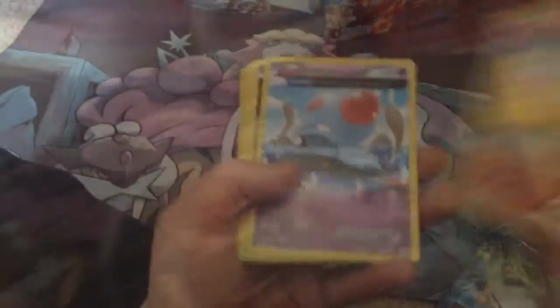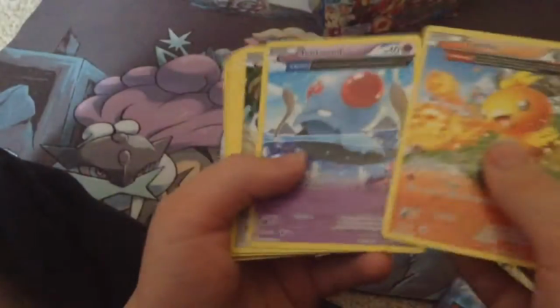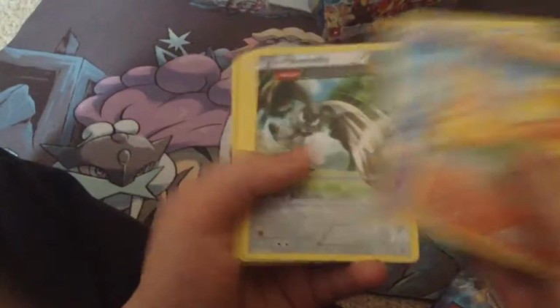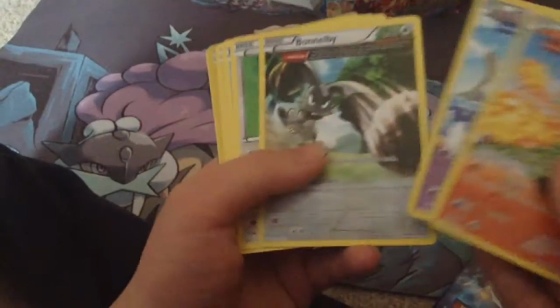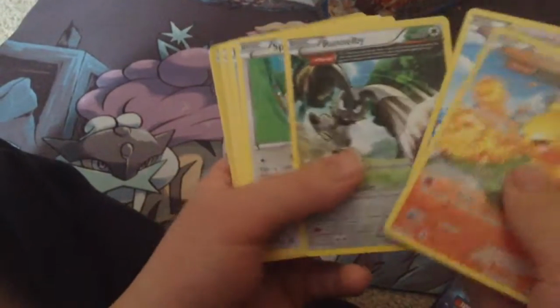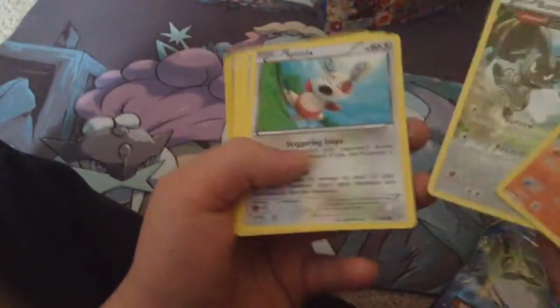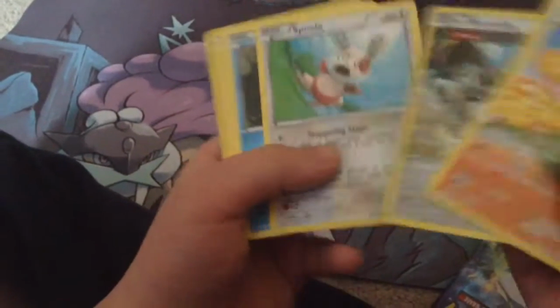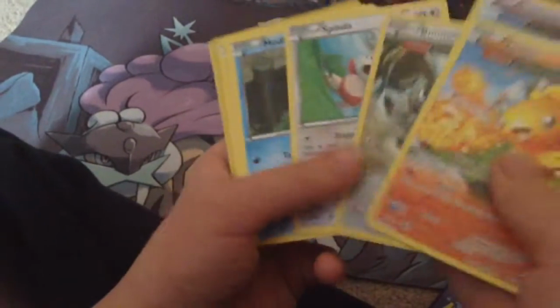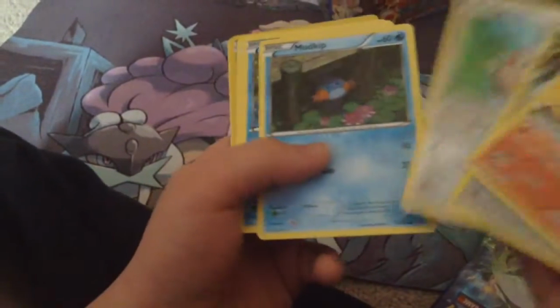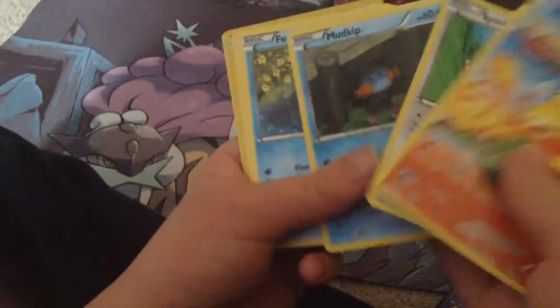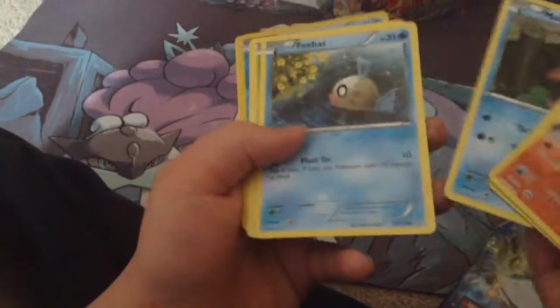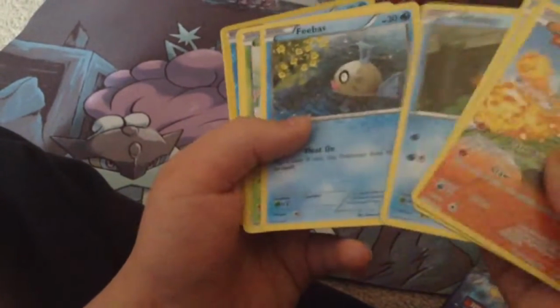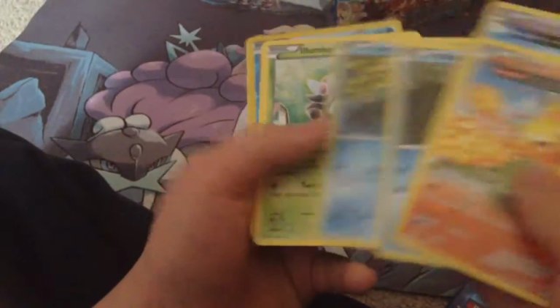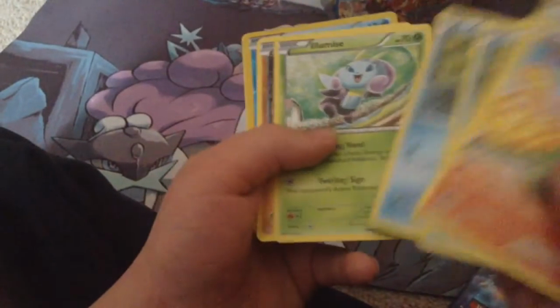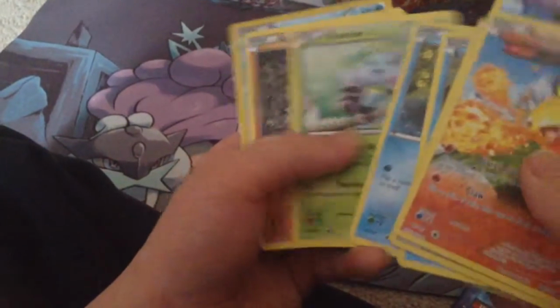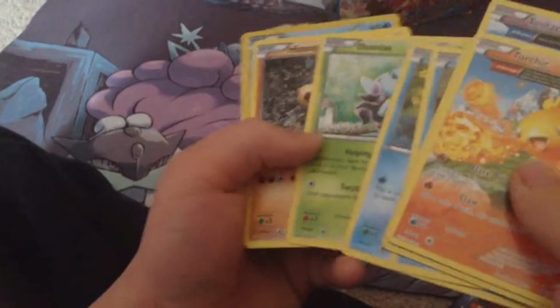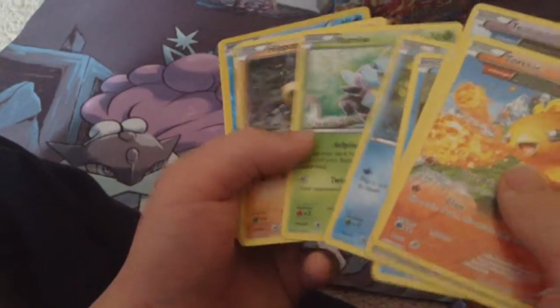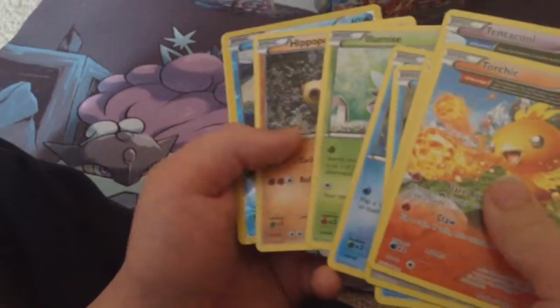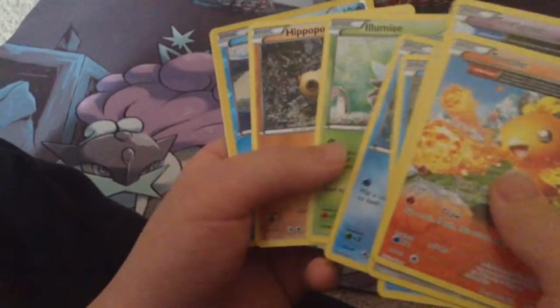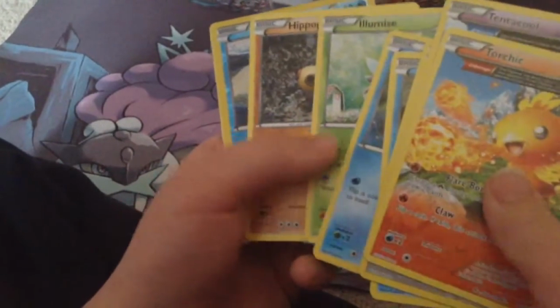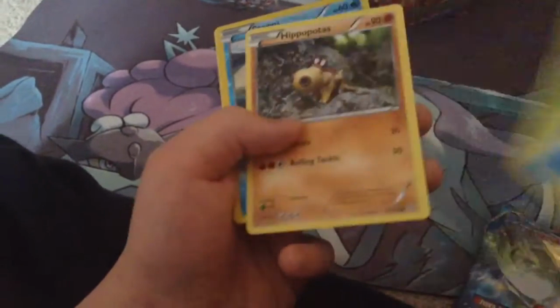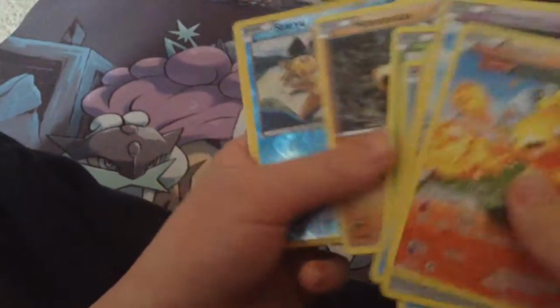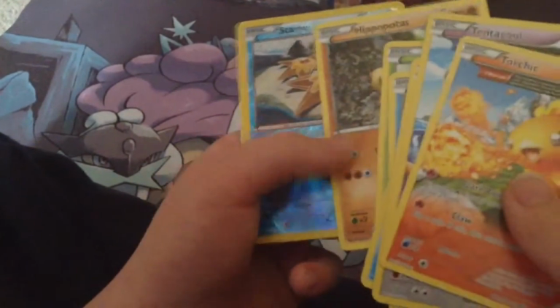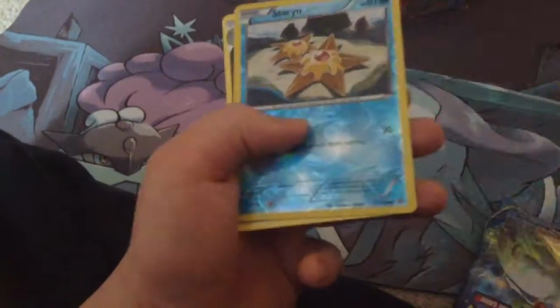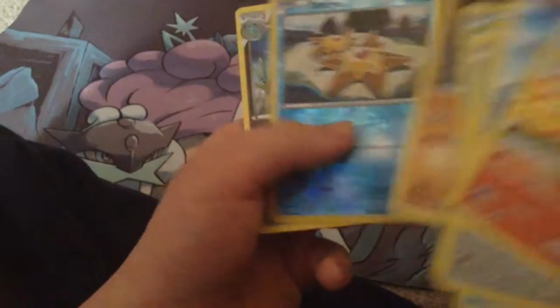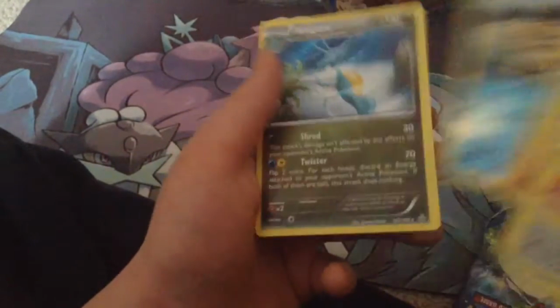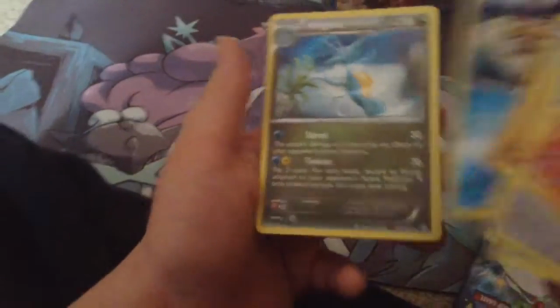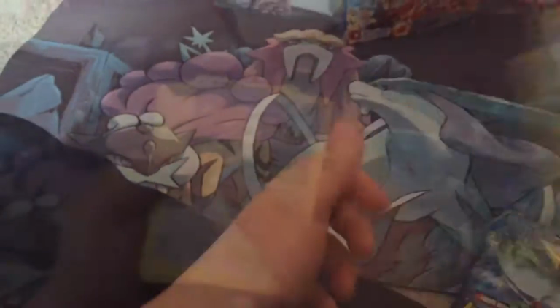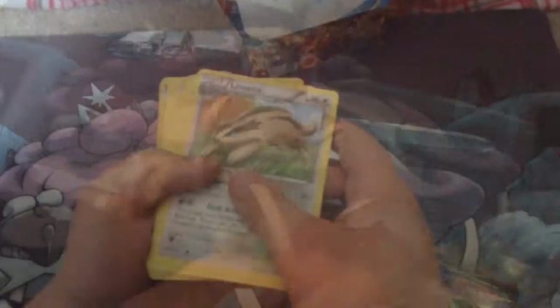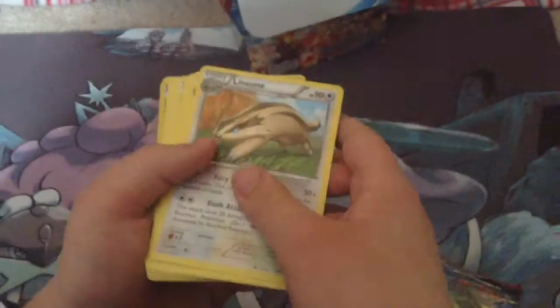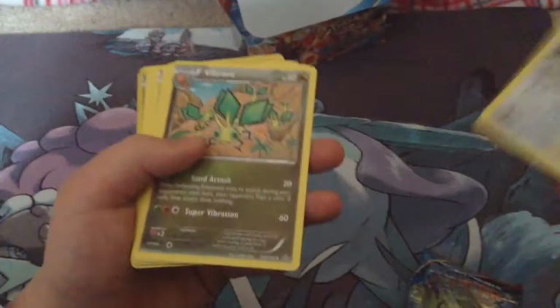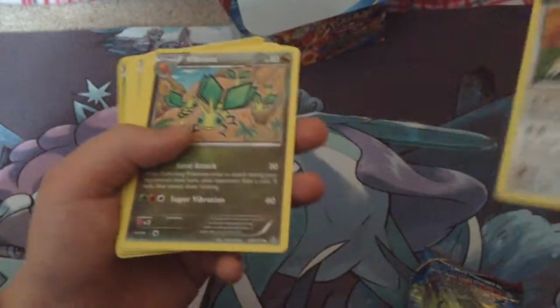Torchic, Tentacool, Banili, Spinda, Mudkip, Feebas, Litsa, Hippopotamus, and a Kingra. I'm on number 7.